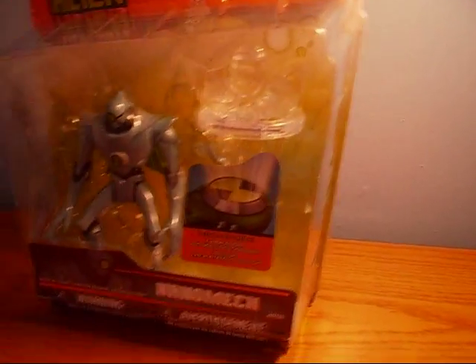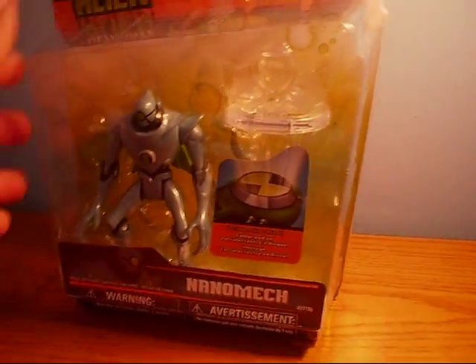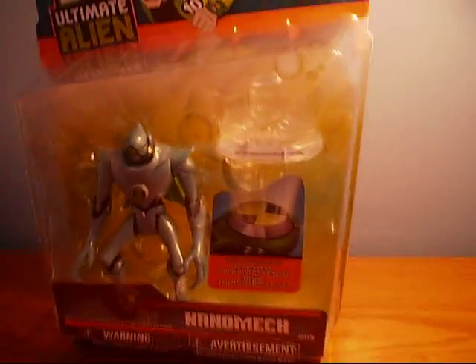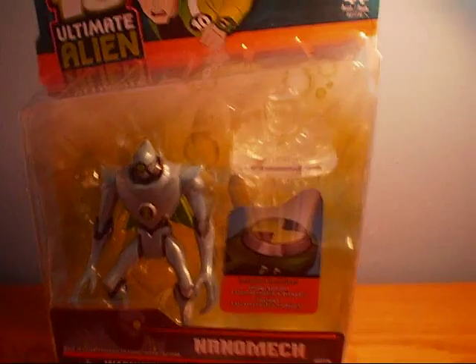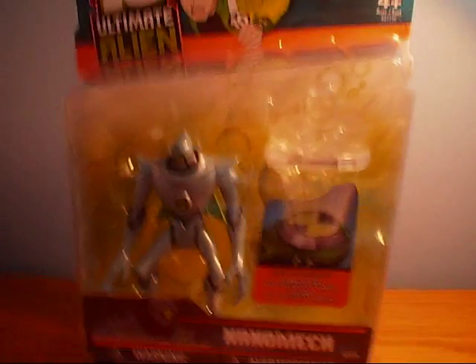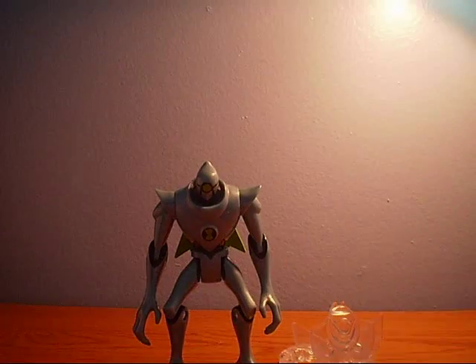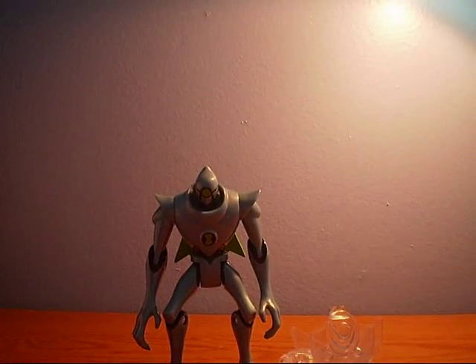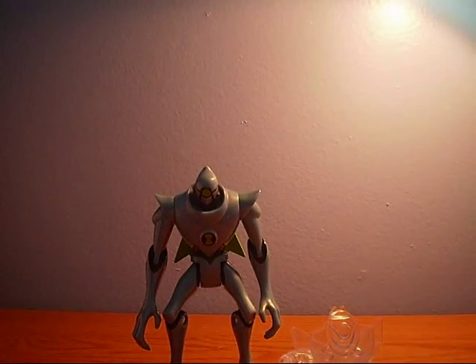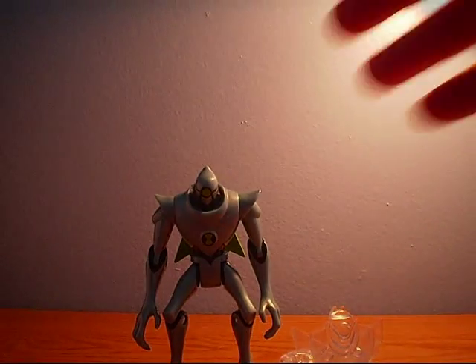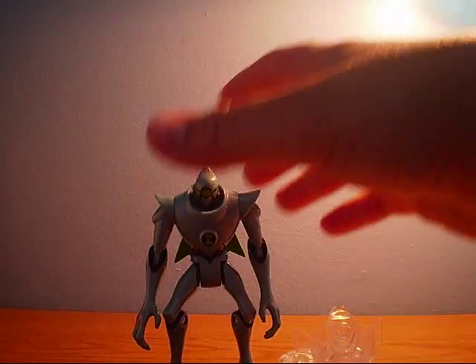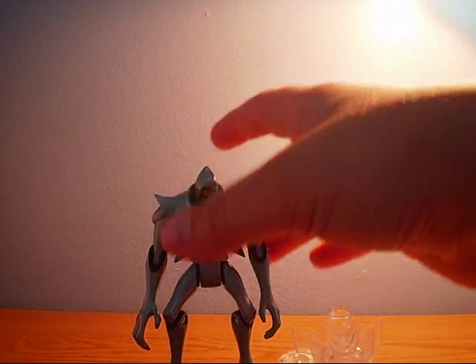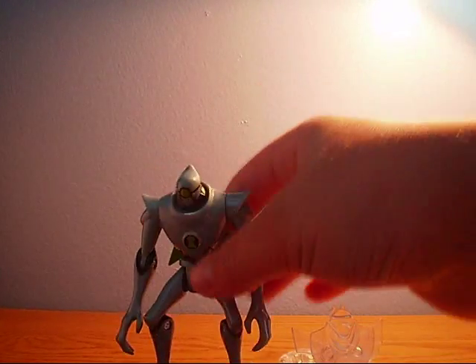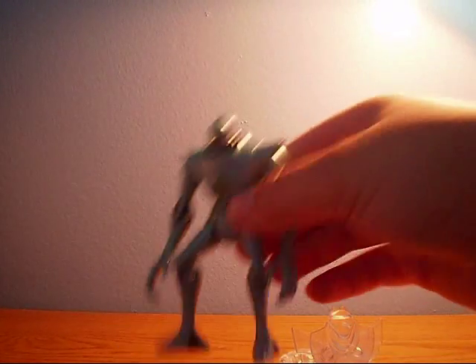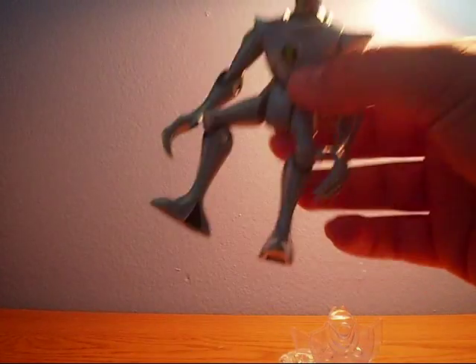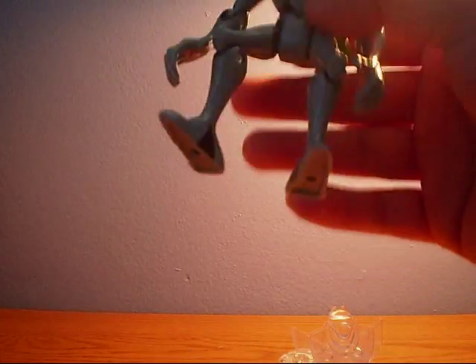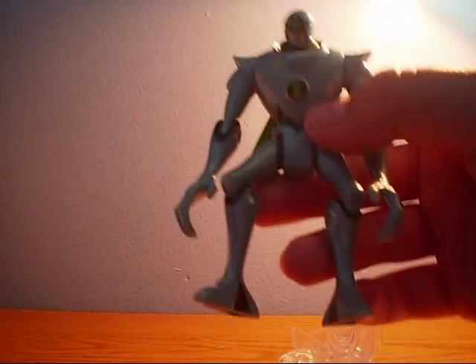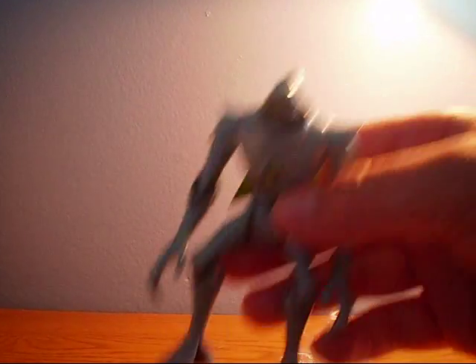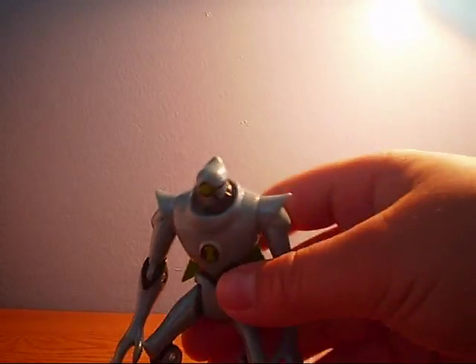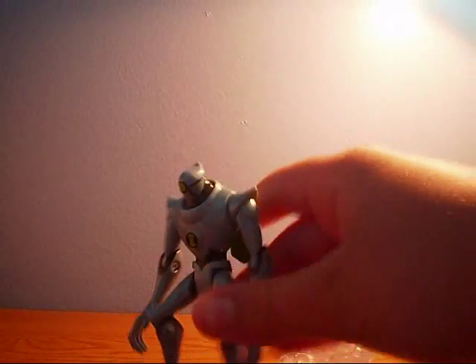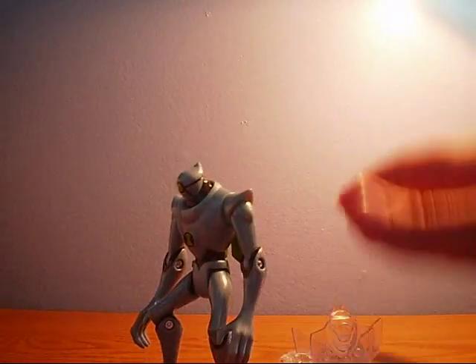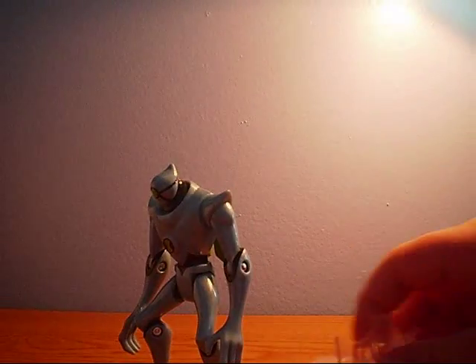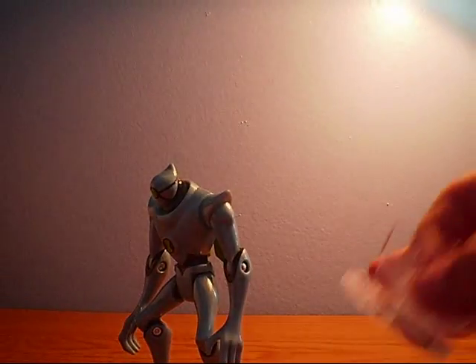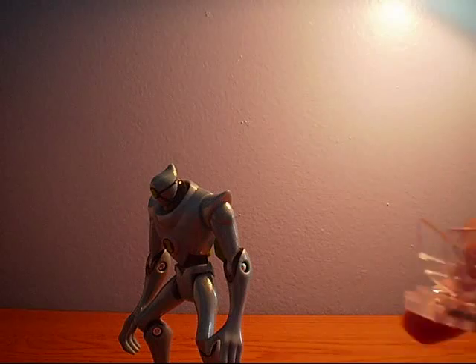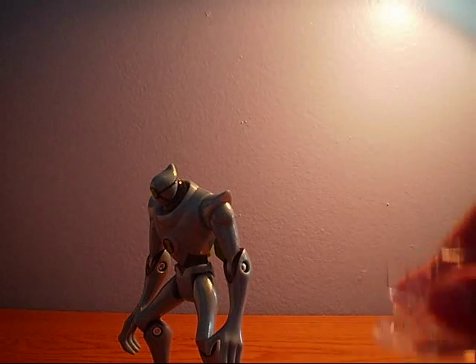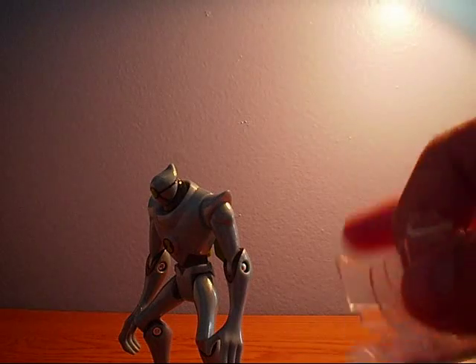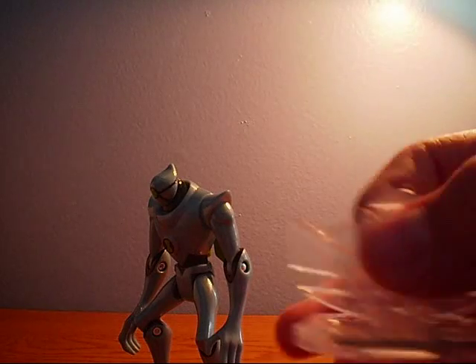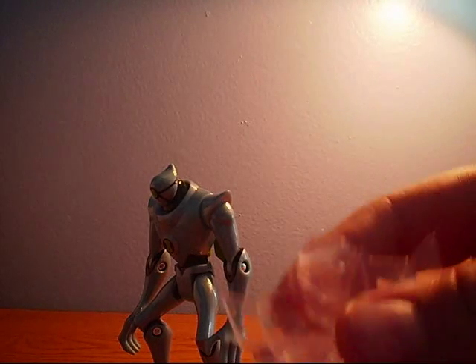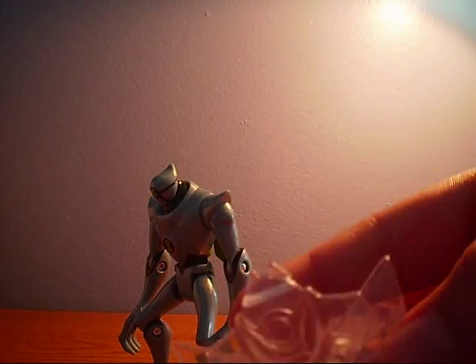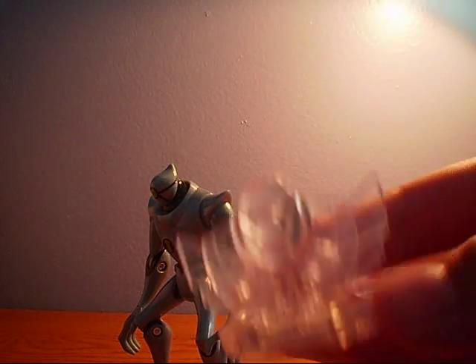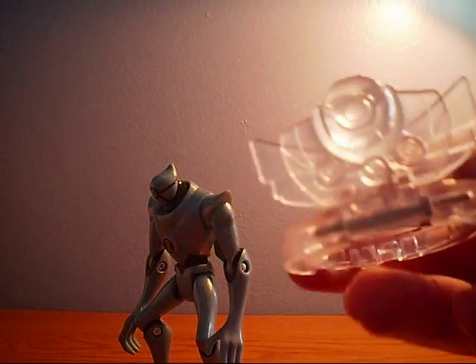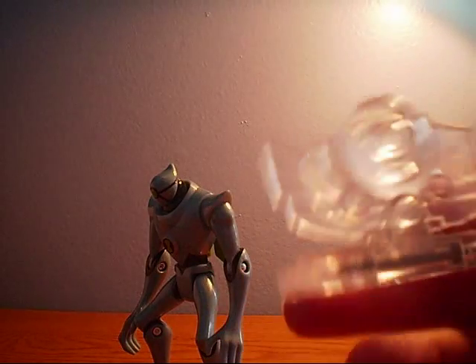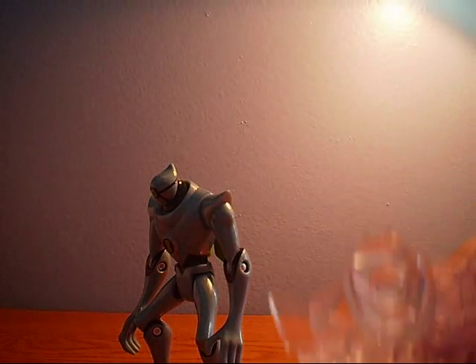Let's open this guy up. Here we have Nanomech opened out of the package — Nanomech and the Disc Alien.